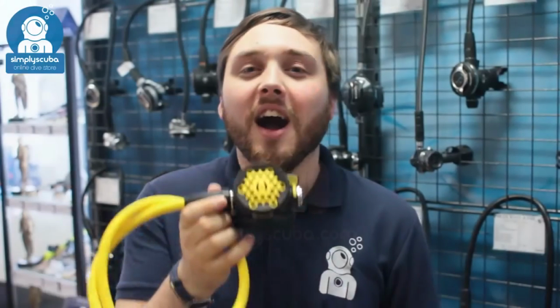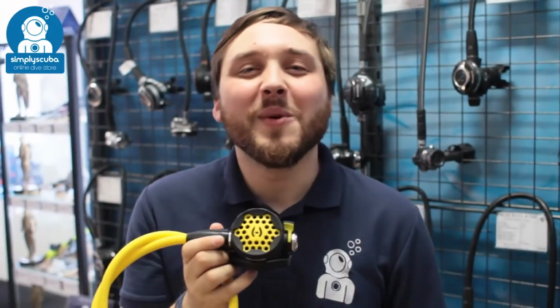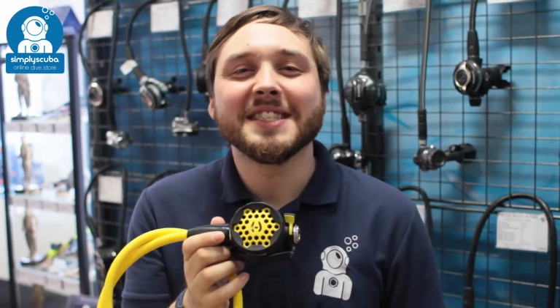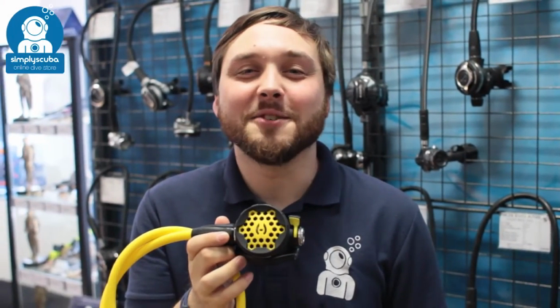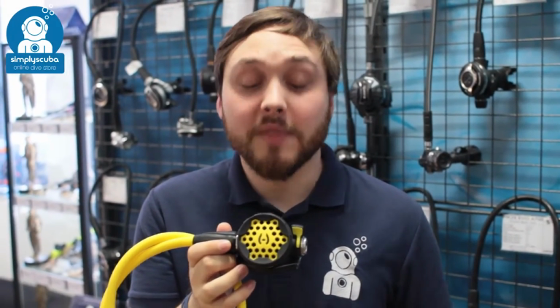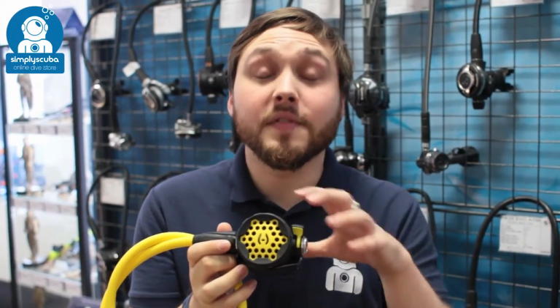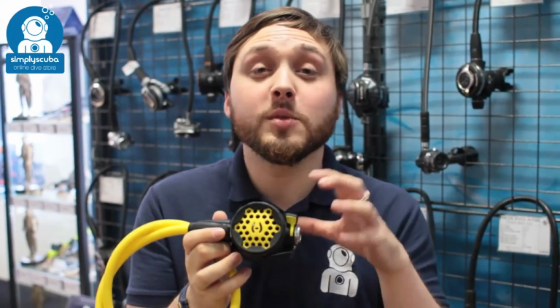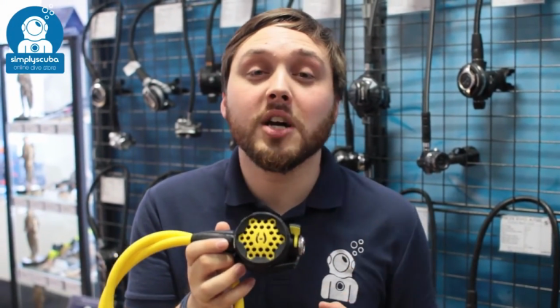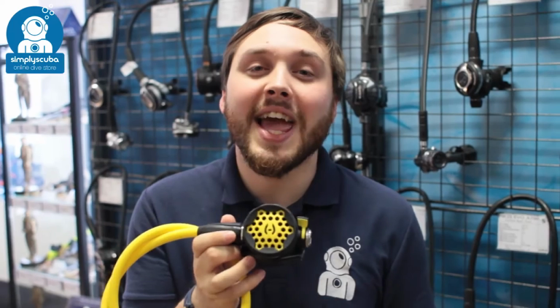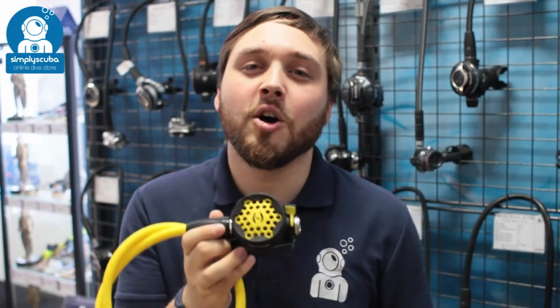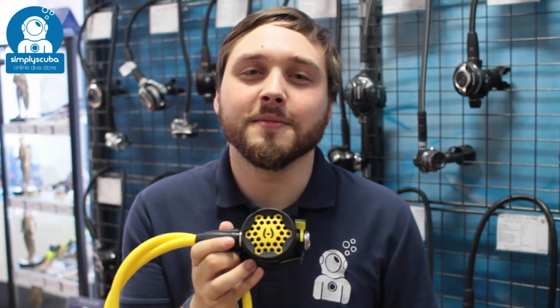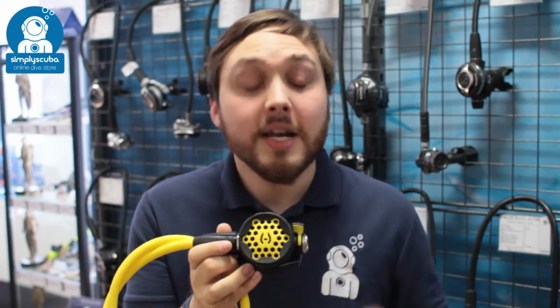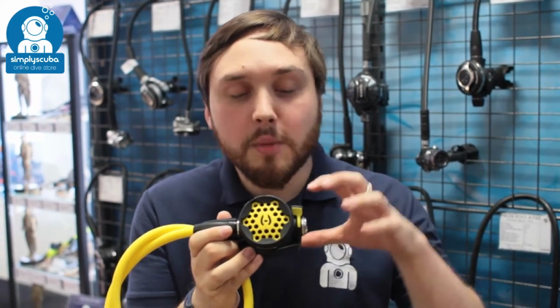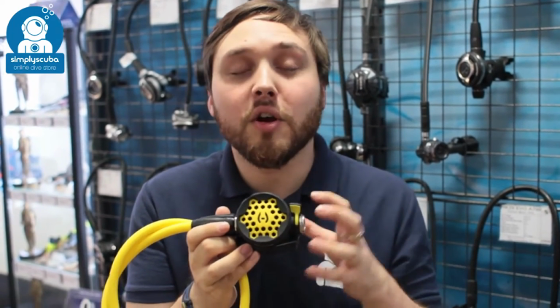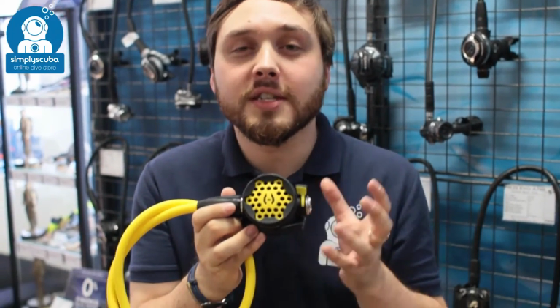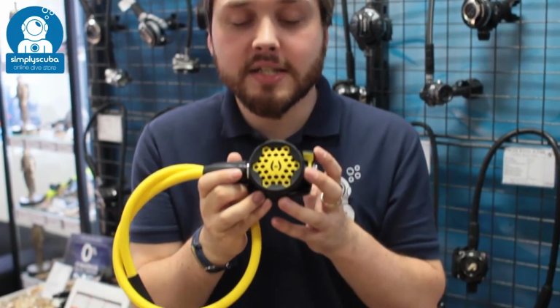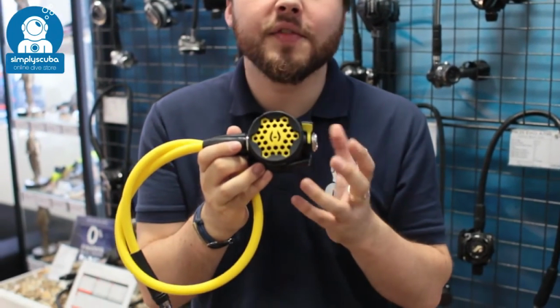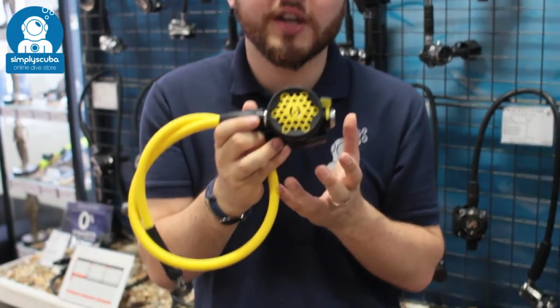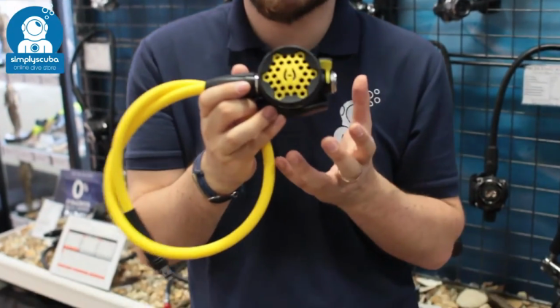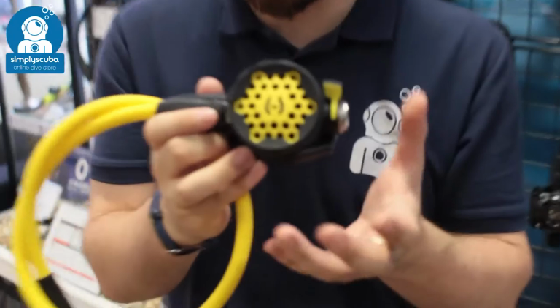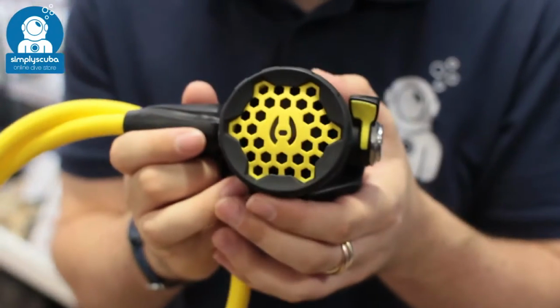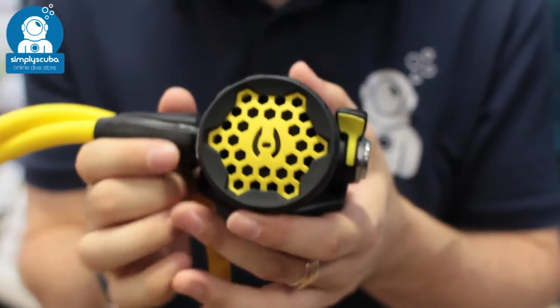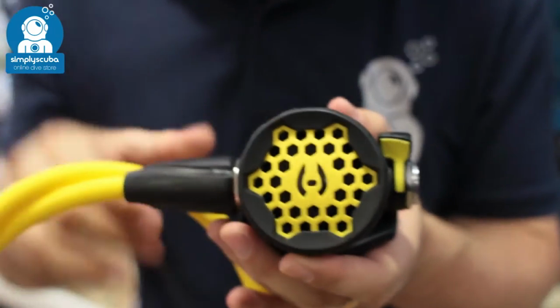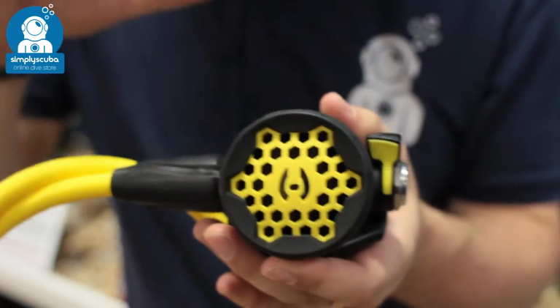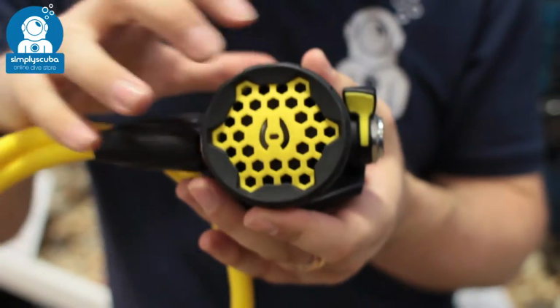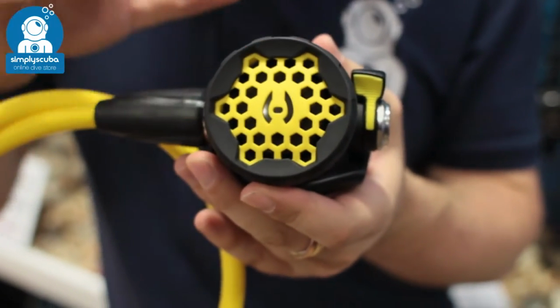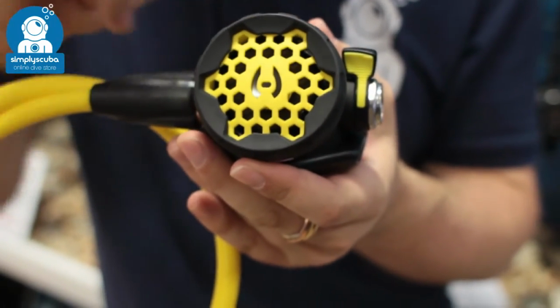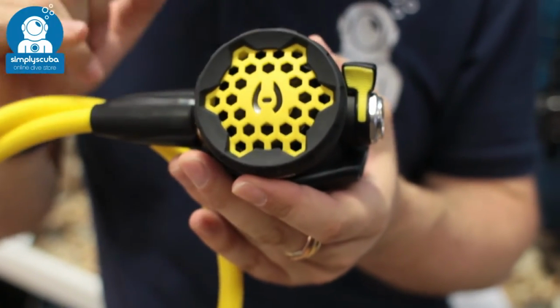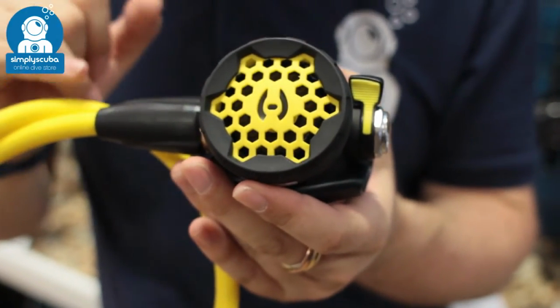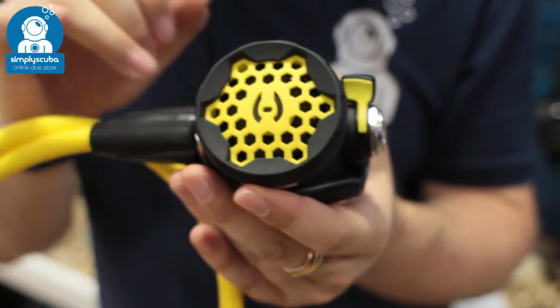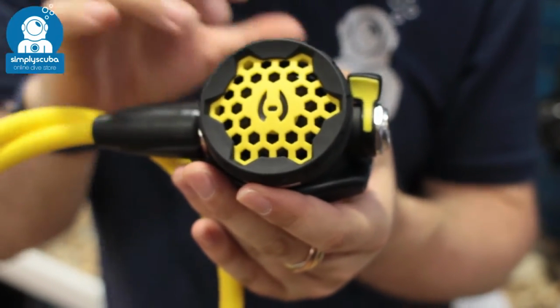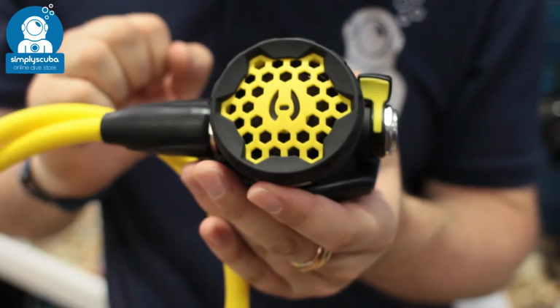Hi, welcome to Simply Scuba. Here we have the Hollis 100 LX Octo. This is the perfect alternate second stage for your Hollis LX regulator. It matches the rest of the LX range in its detailing and performance.